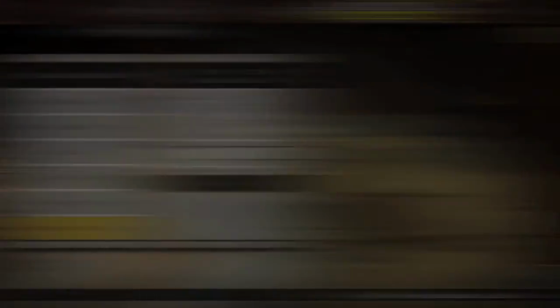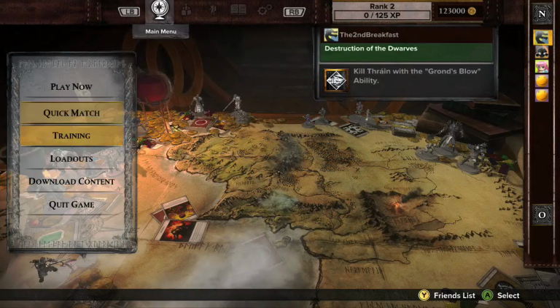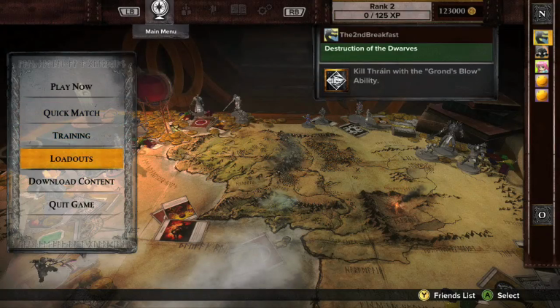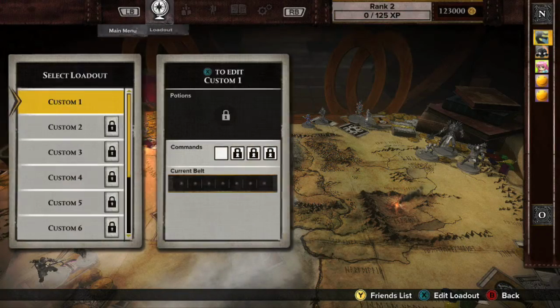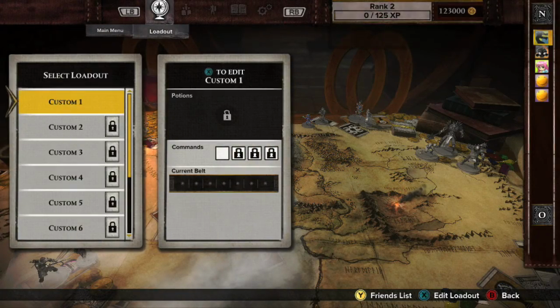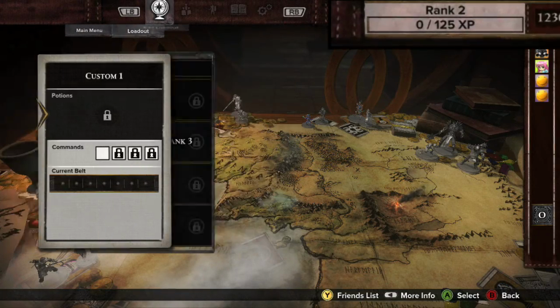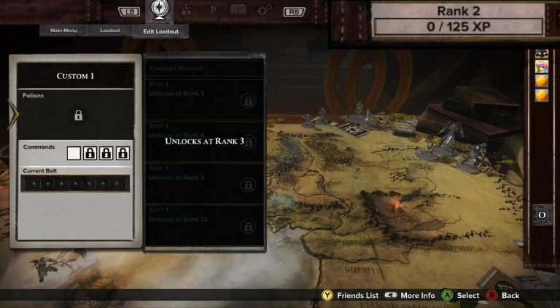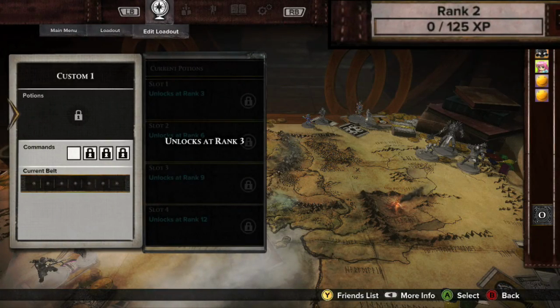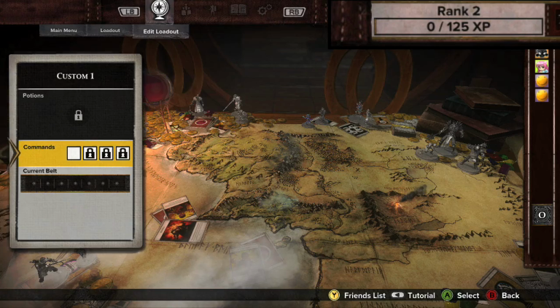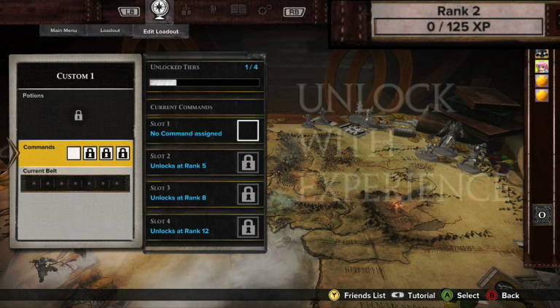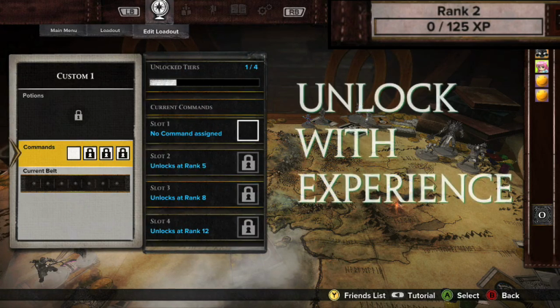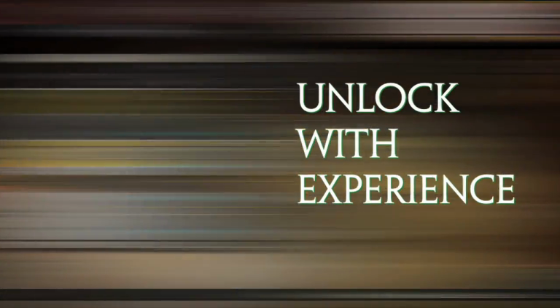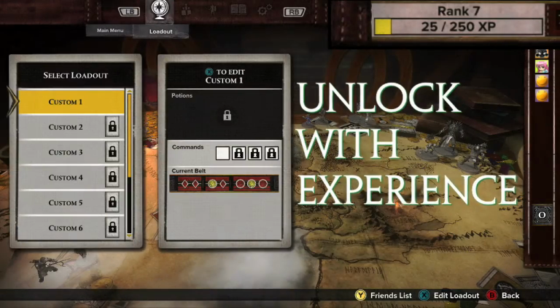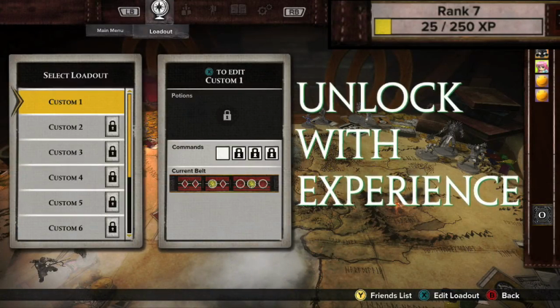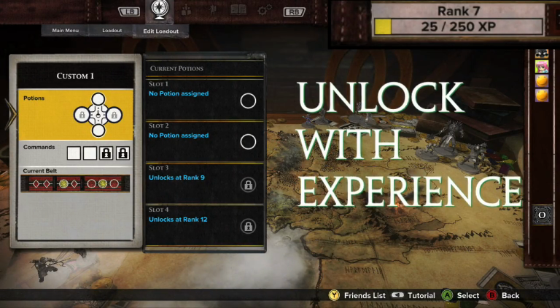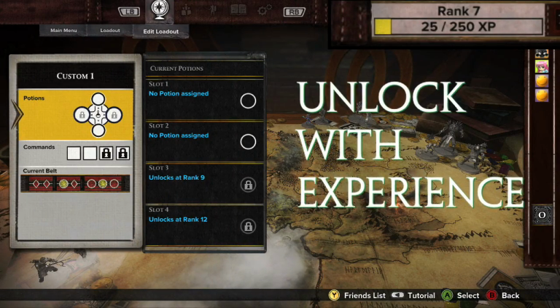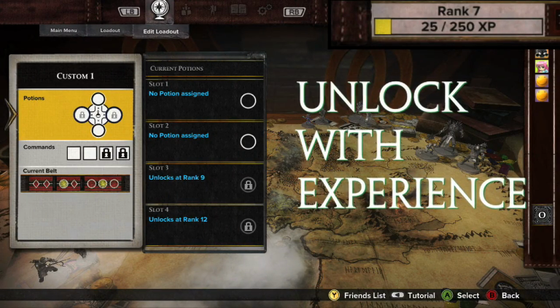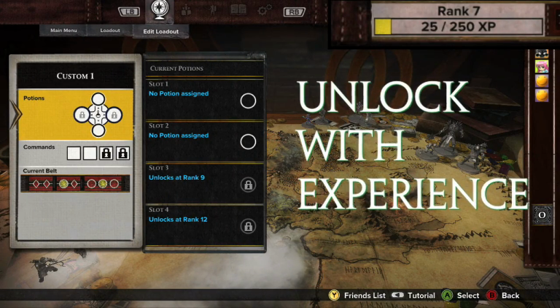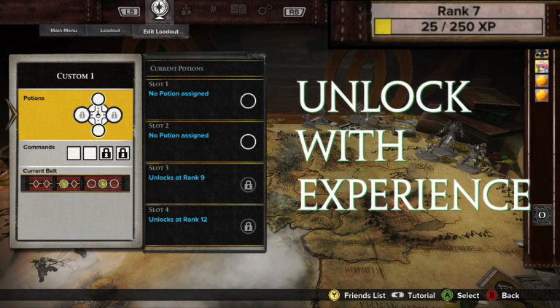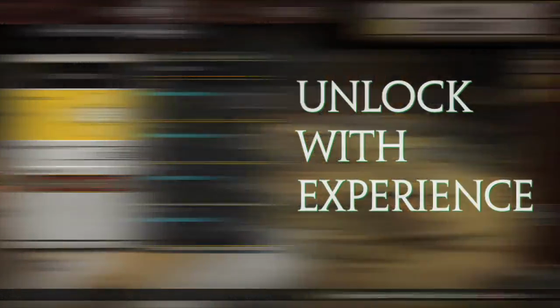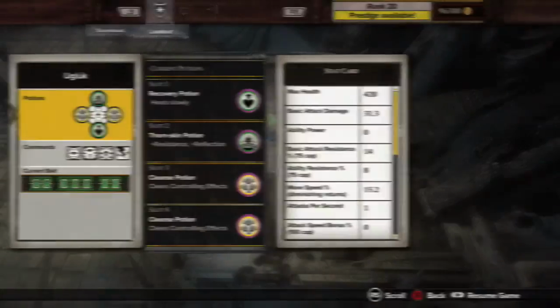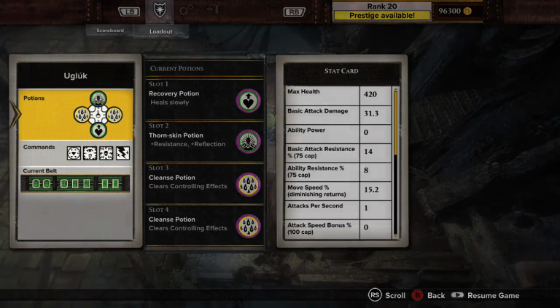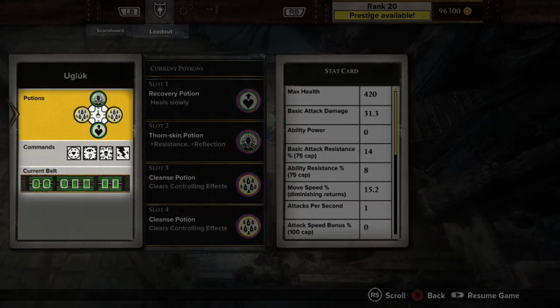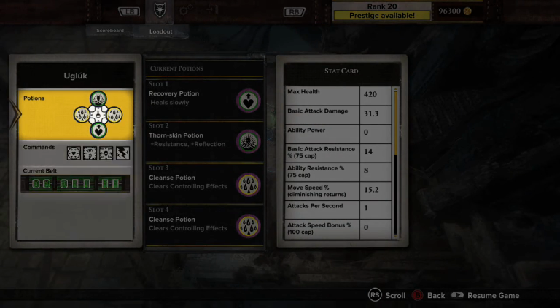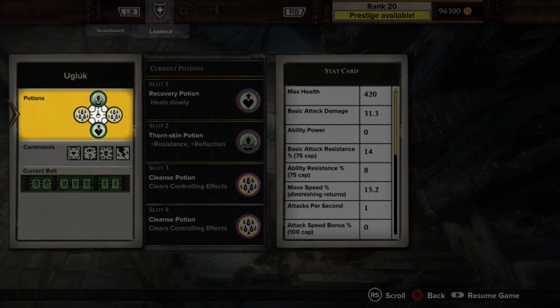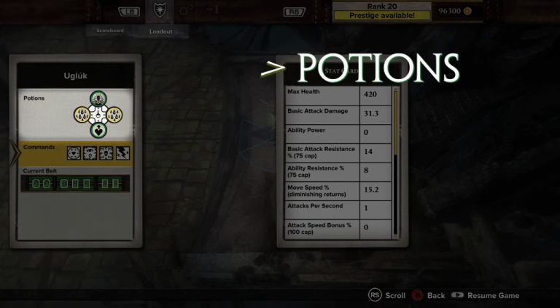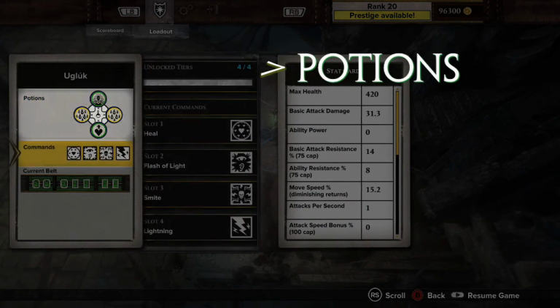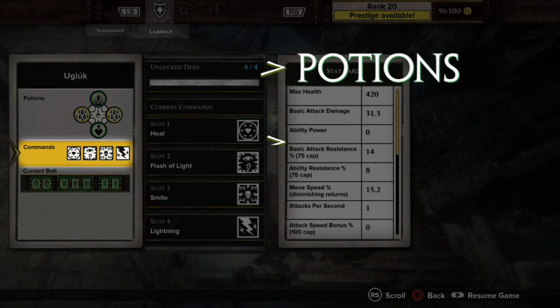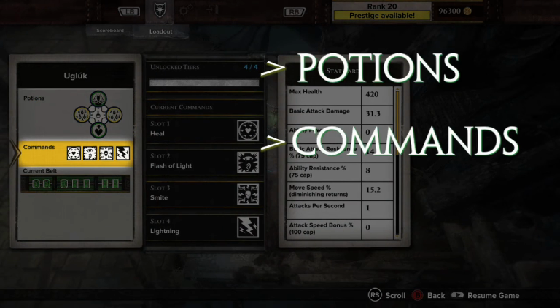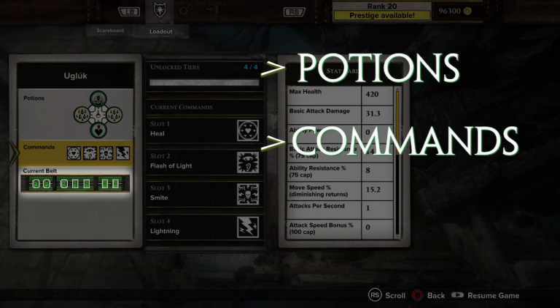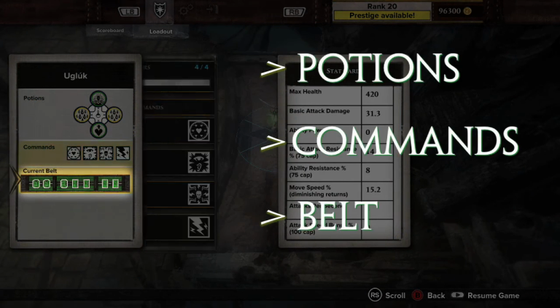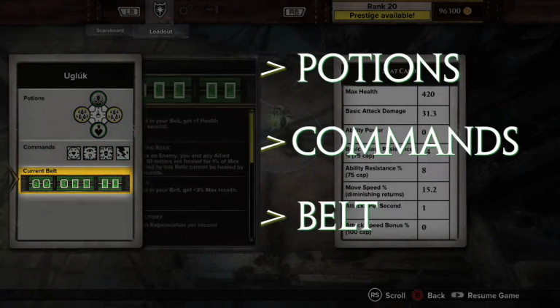Not all aspects of a loadout are available right away — they are unlocked with experience as you play Guardians of Middle-earth. A loadout is composed of three elements: Potions, Commands, and a Guardian Belt.